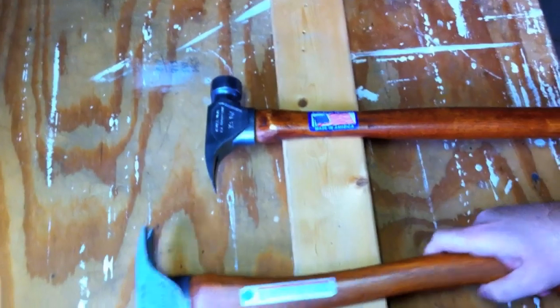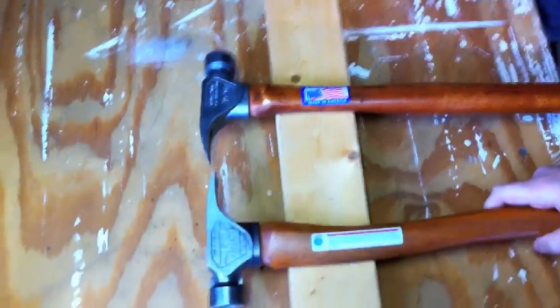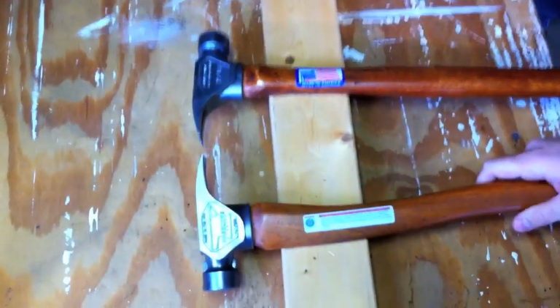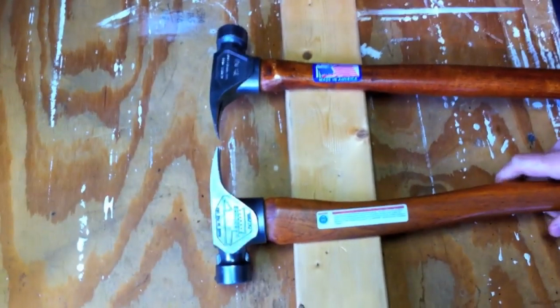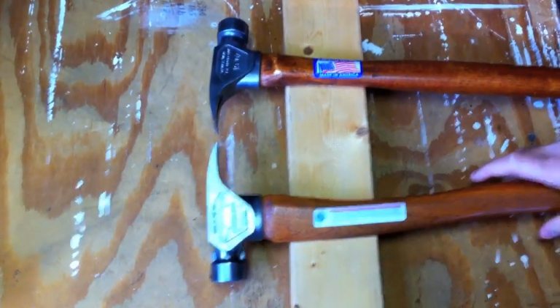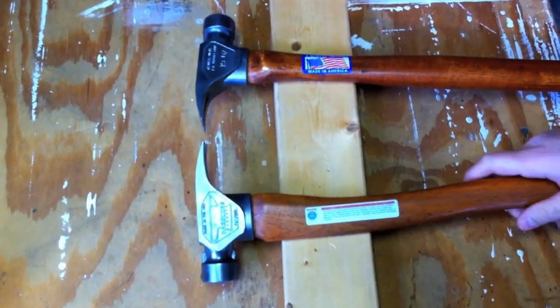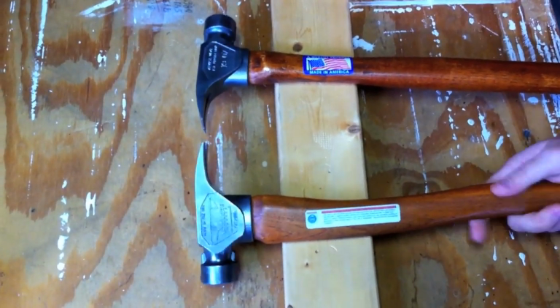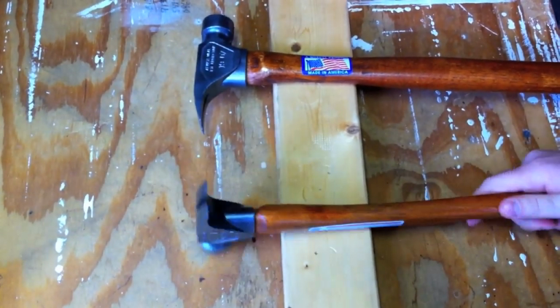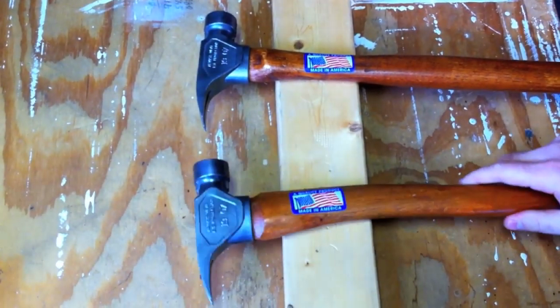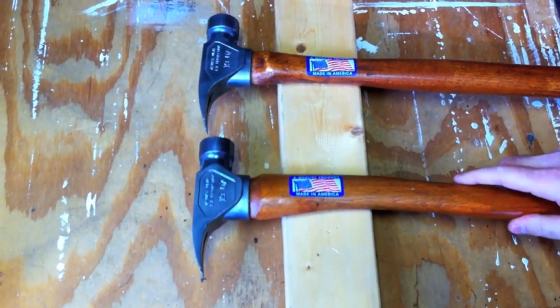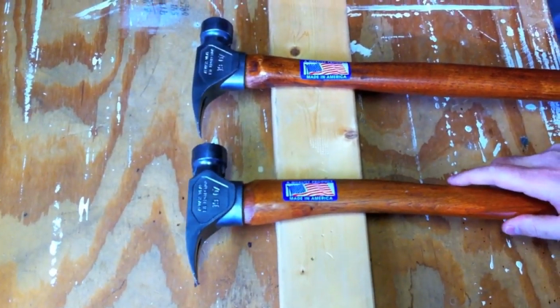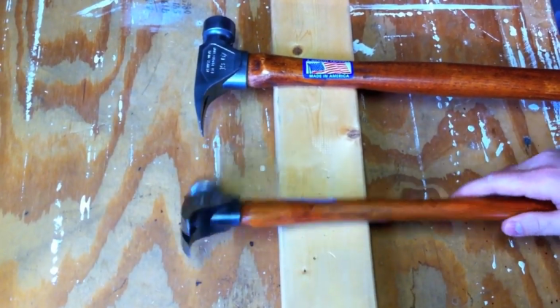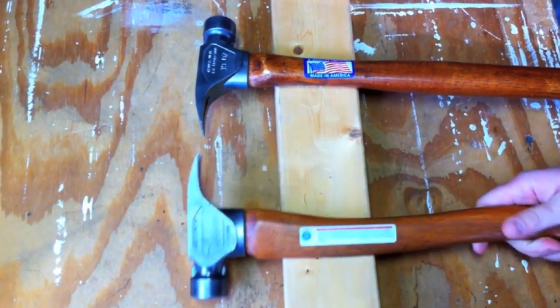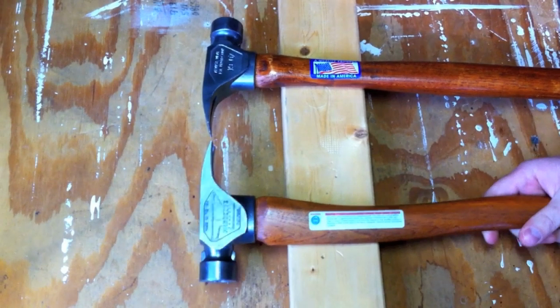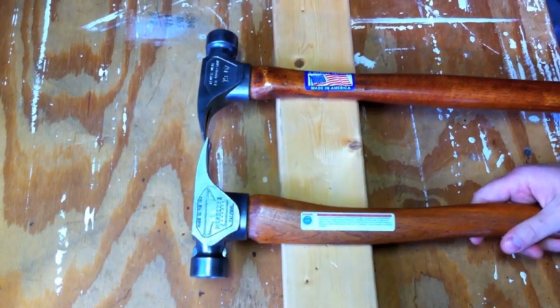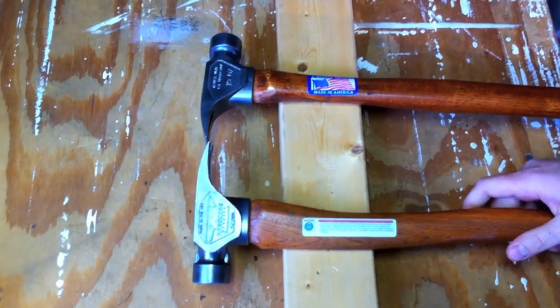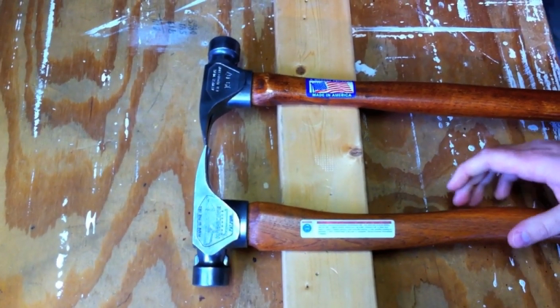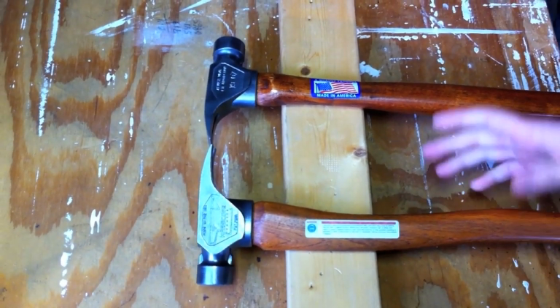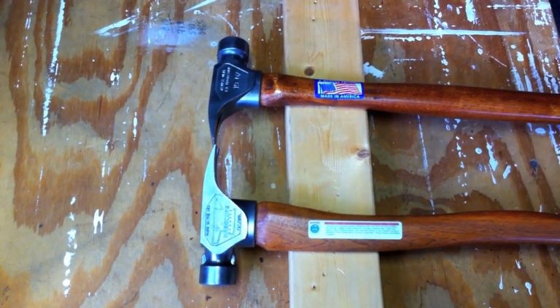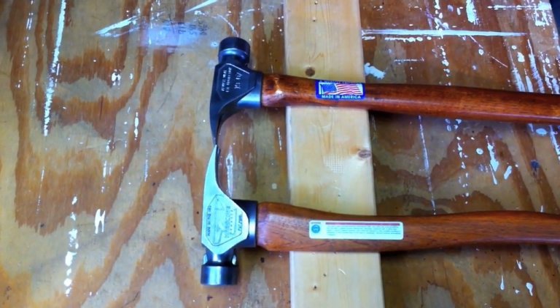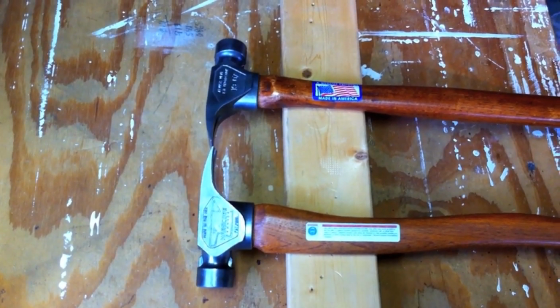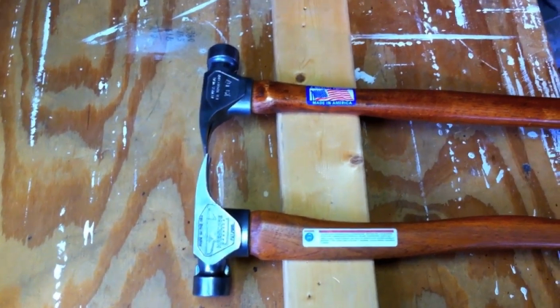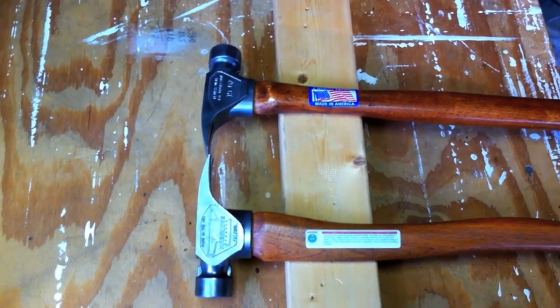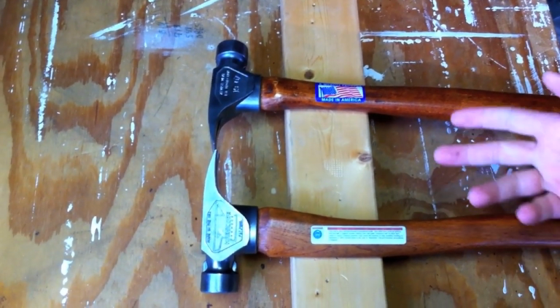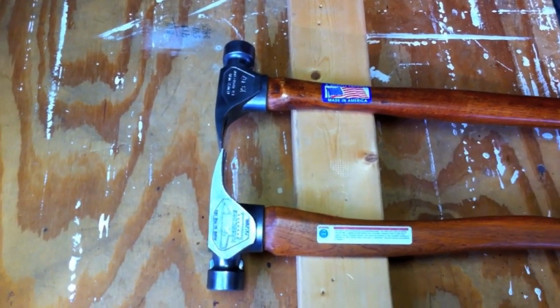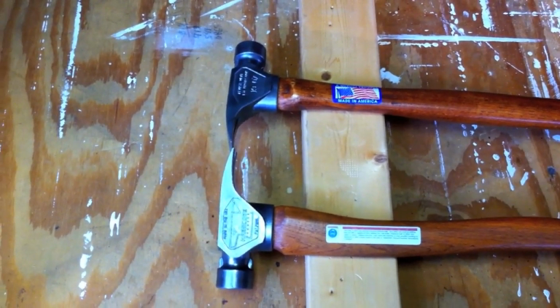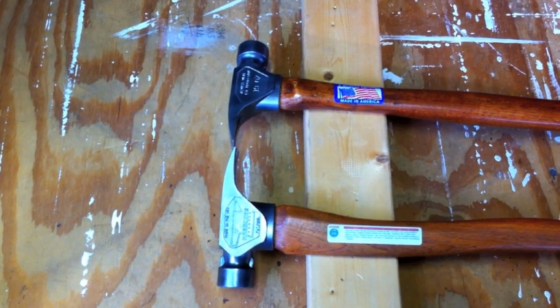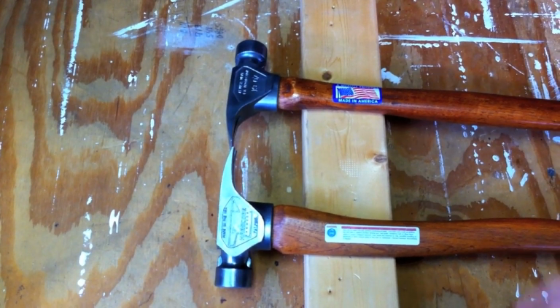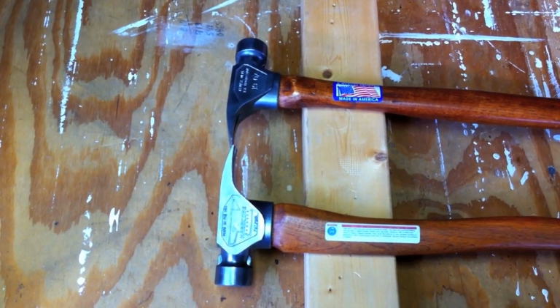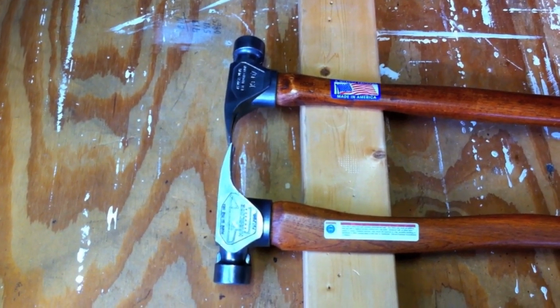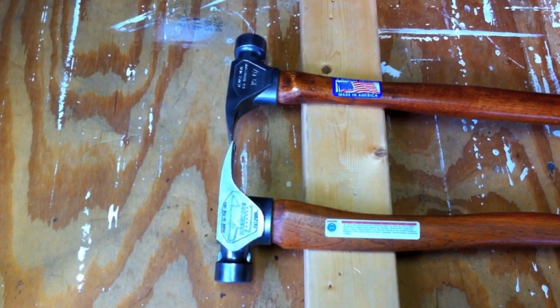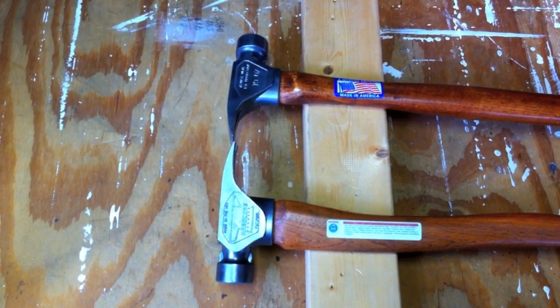Steve, thanks a lot for taking time out of your day and coming over and showing these hammers and talking a little bit about them. I'd like to find out — what is Hardcore Hammers and how did you come up with this idea?